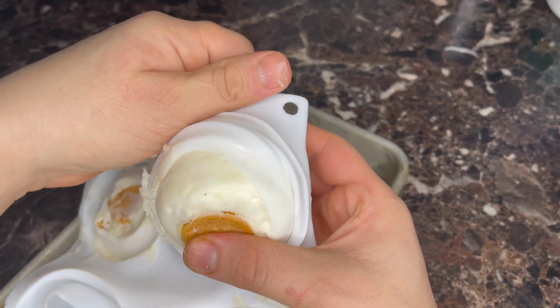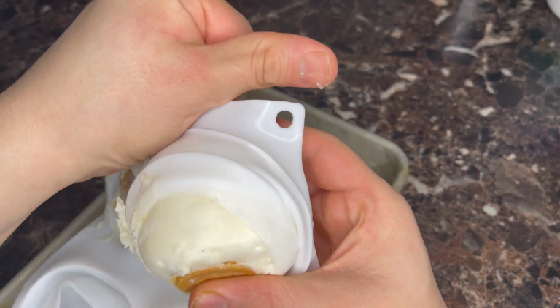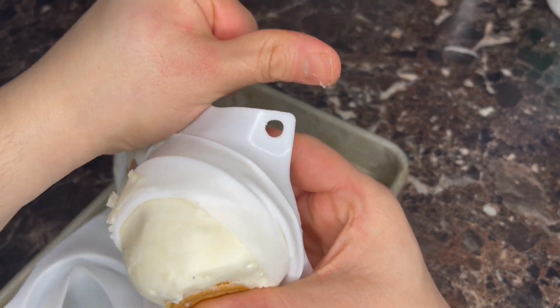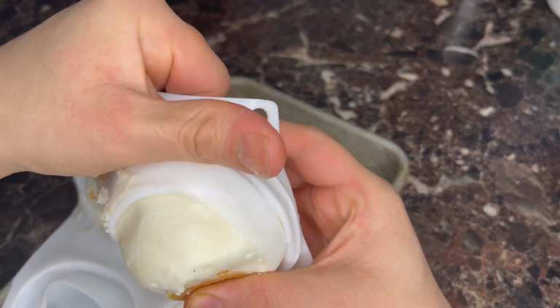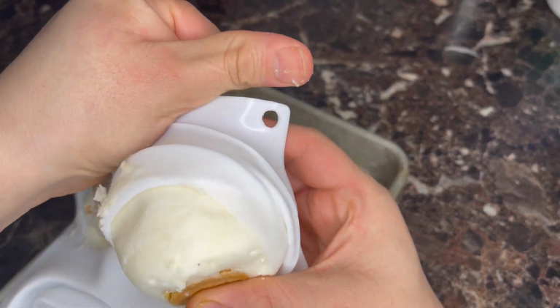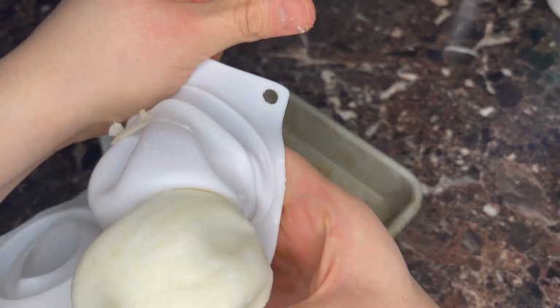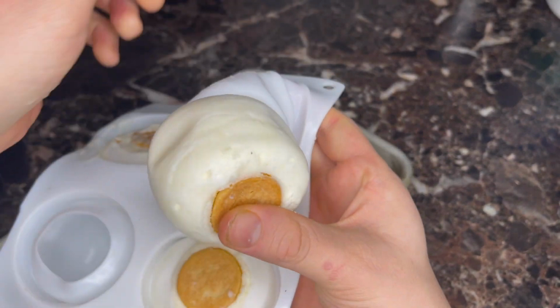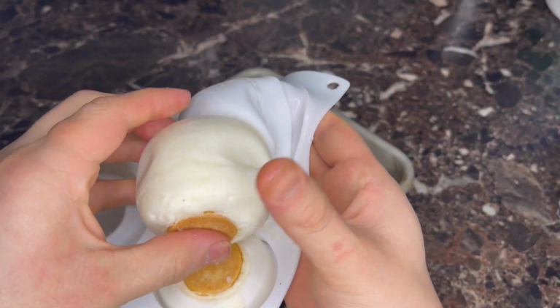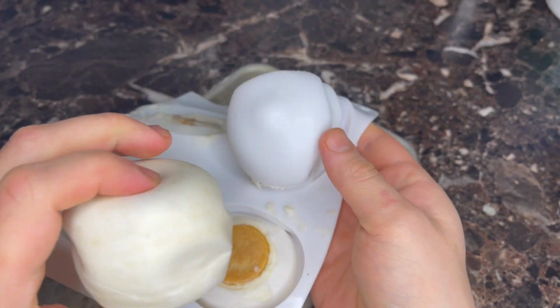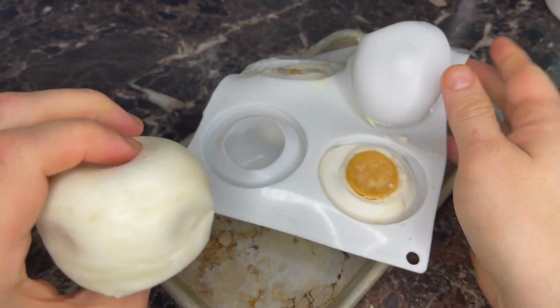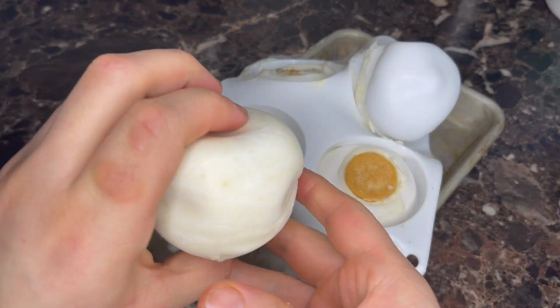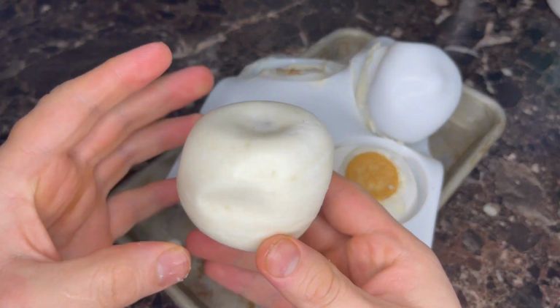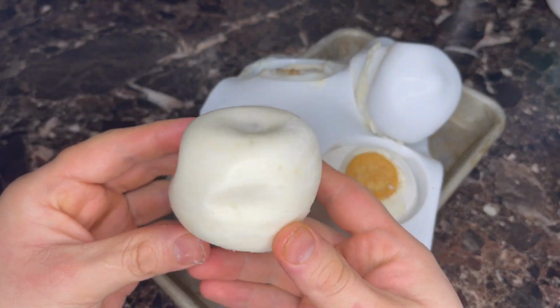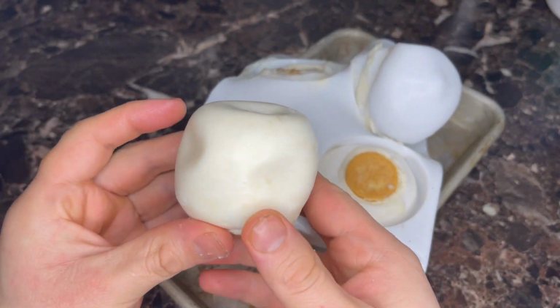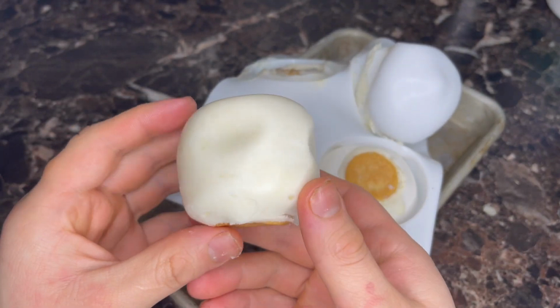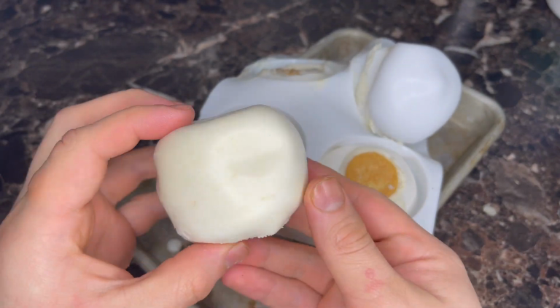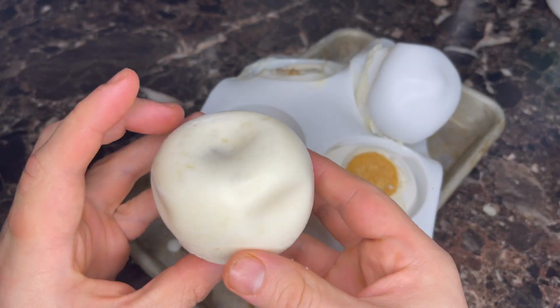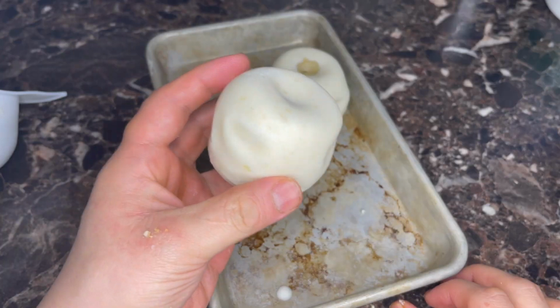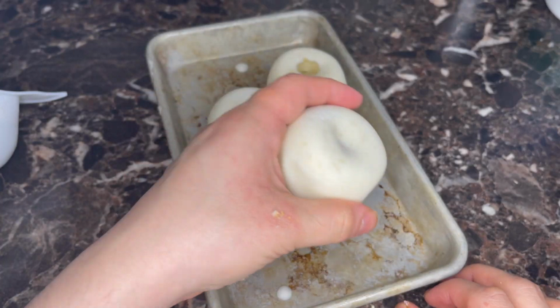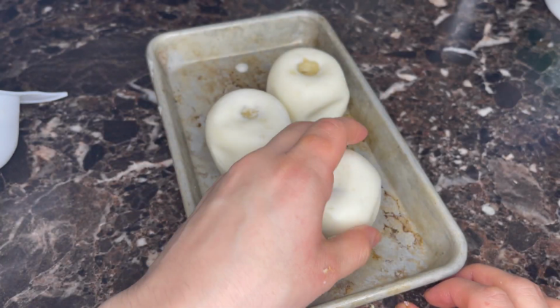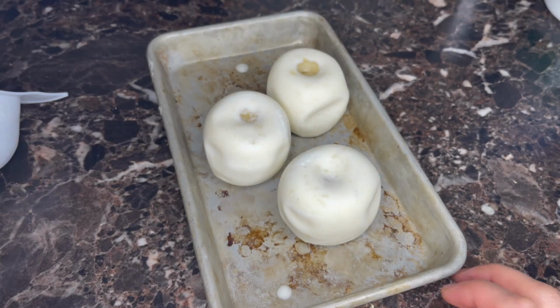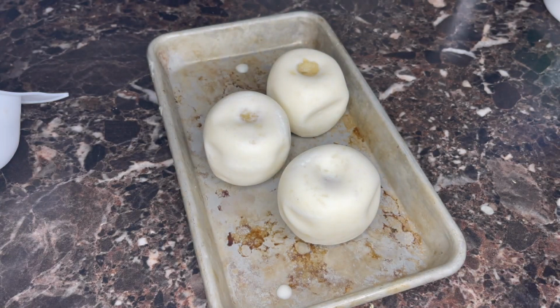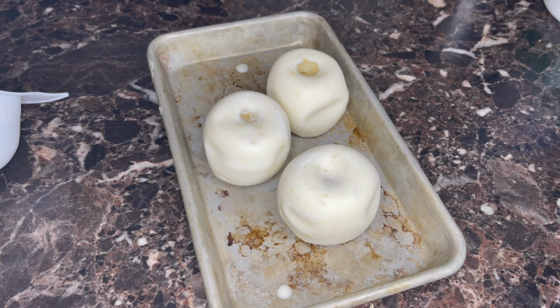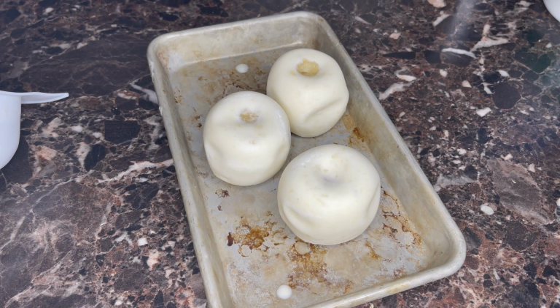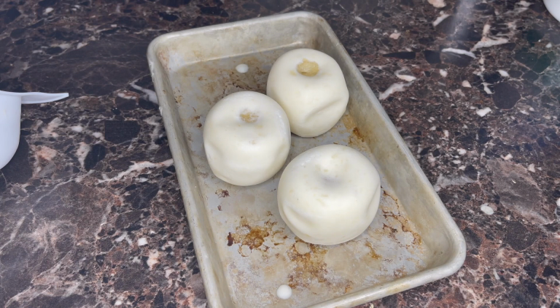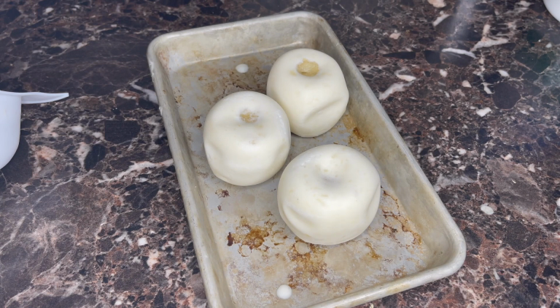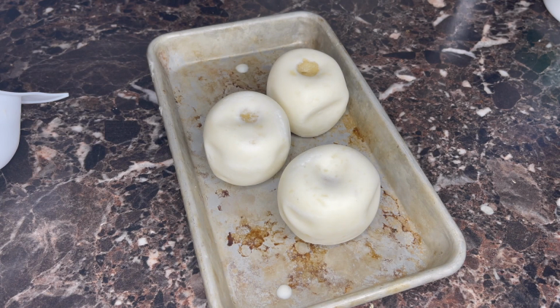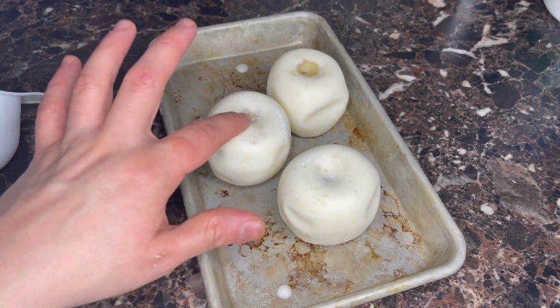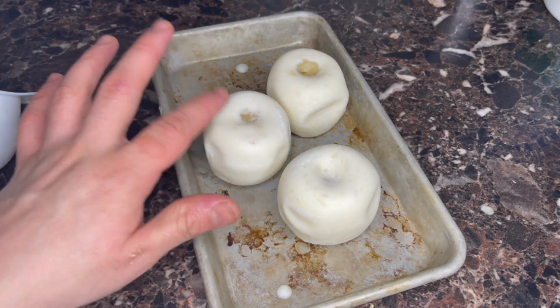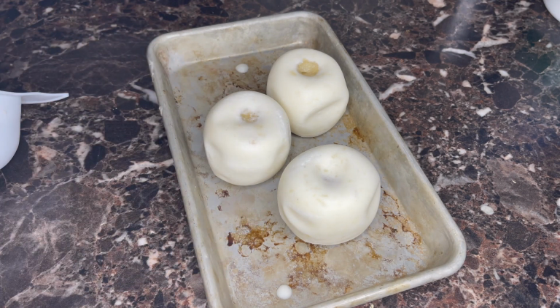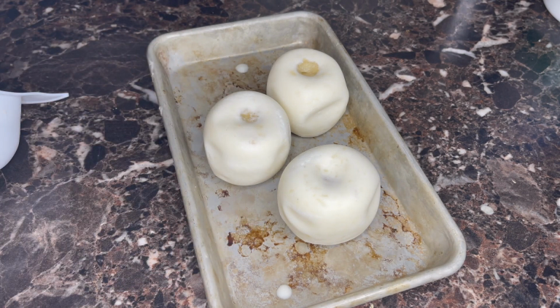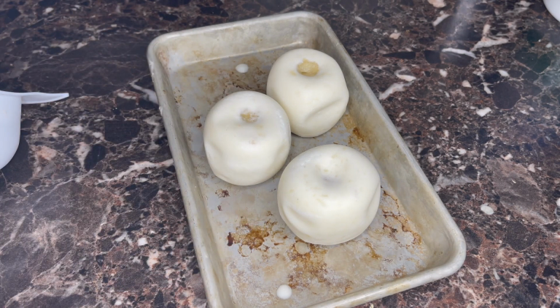You just kind of have to be brave with it — just drag them out. Look at that, pretty little apples! I'm going to put them back in the freezer for a moment because I don't want them to start getting soft on me.